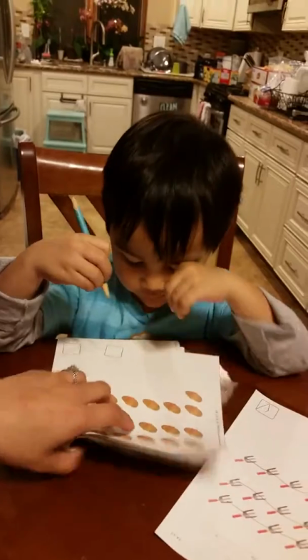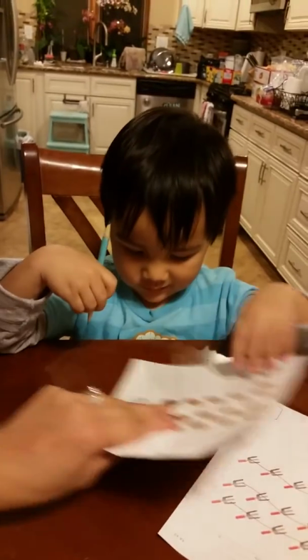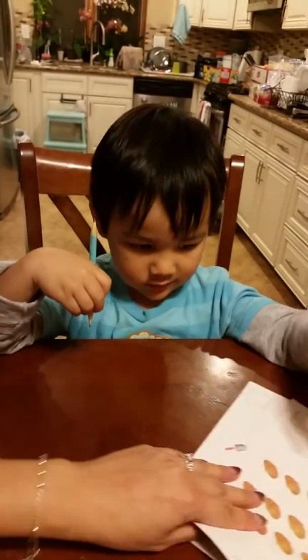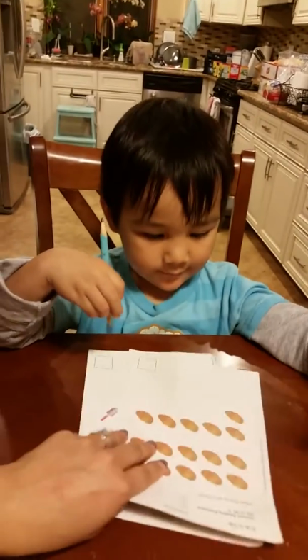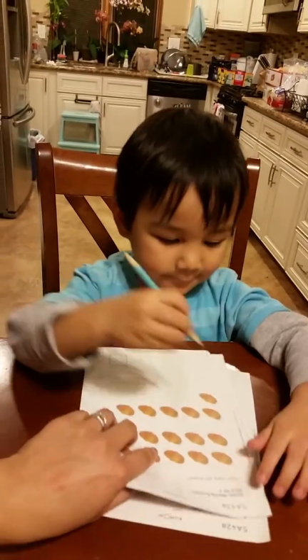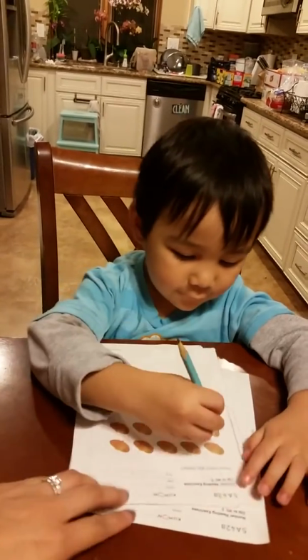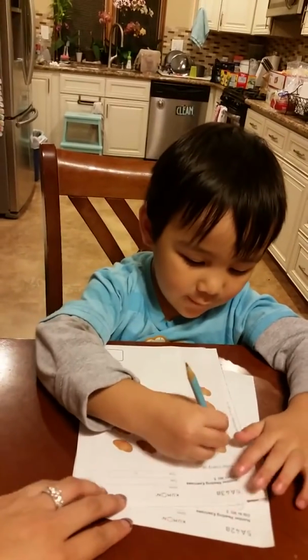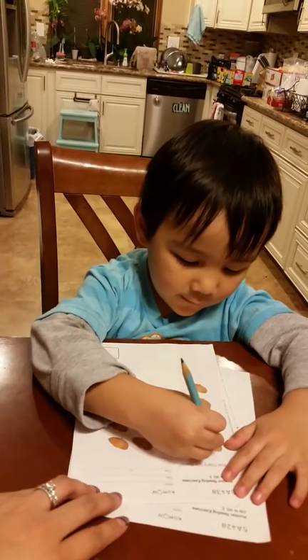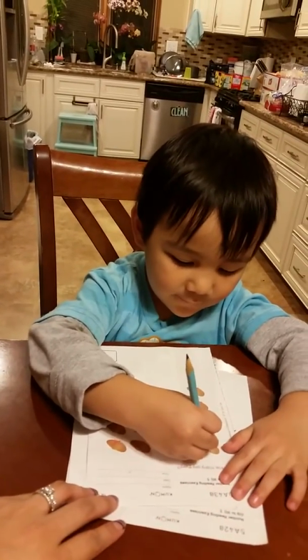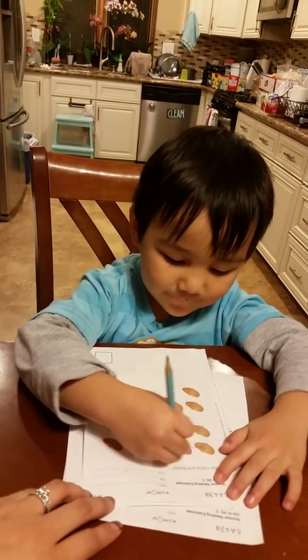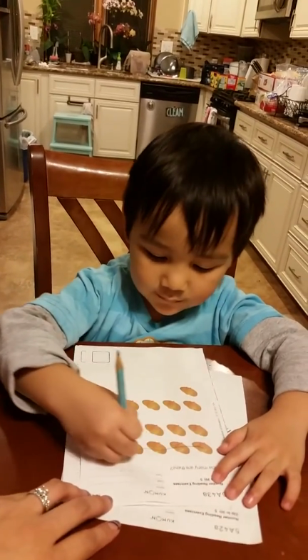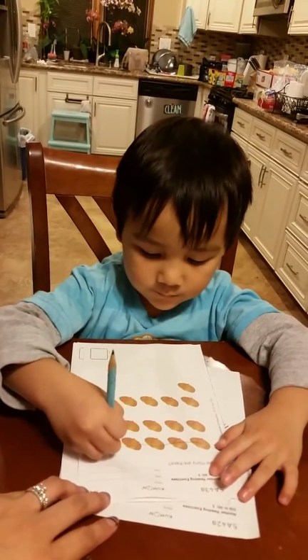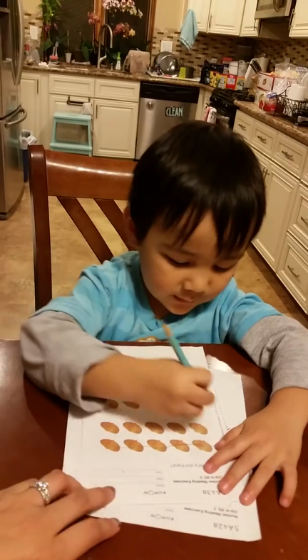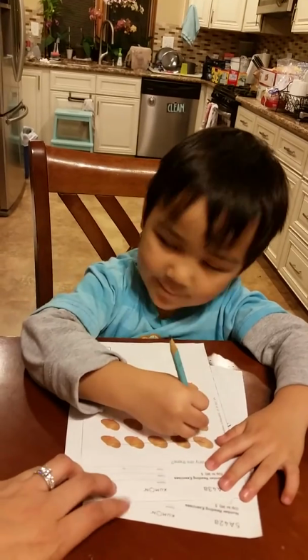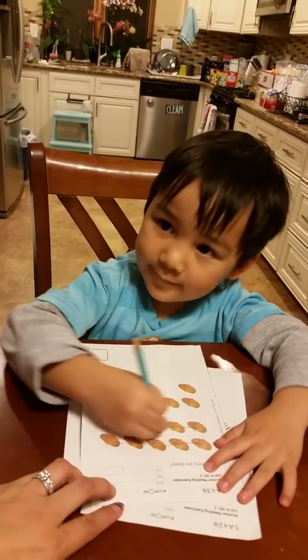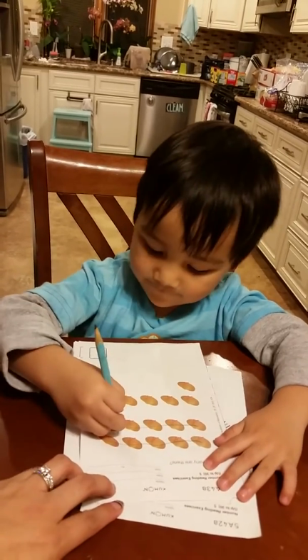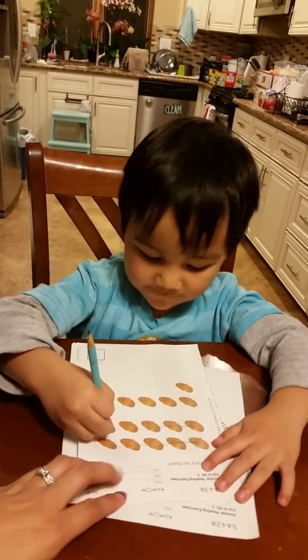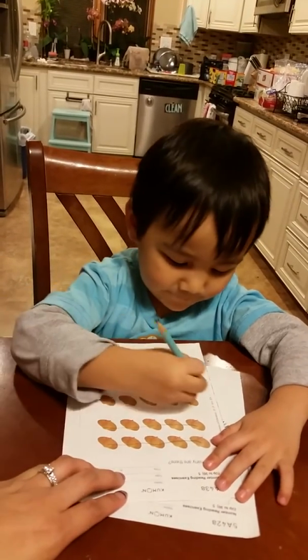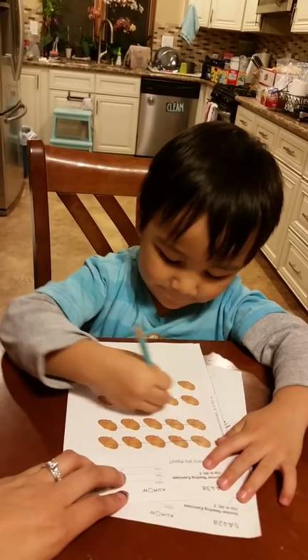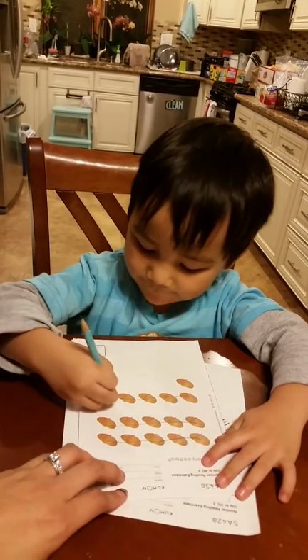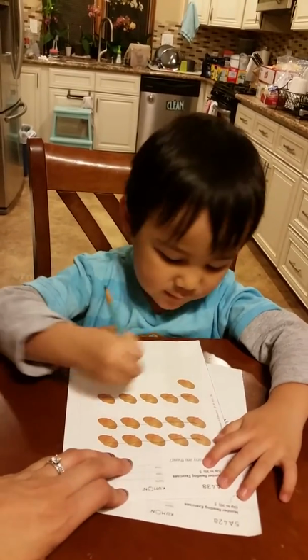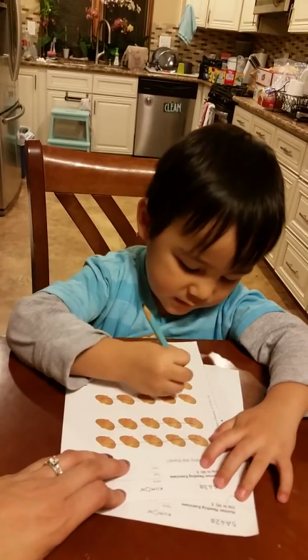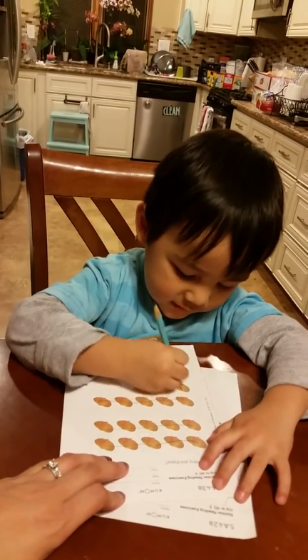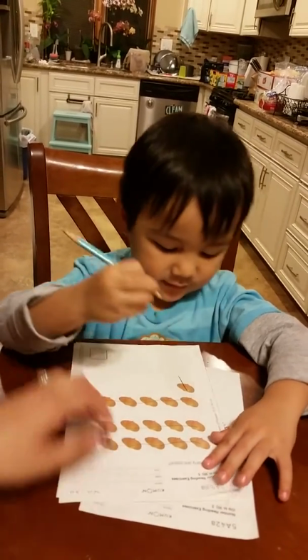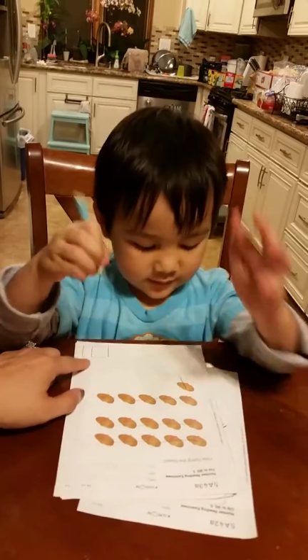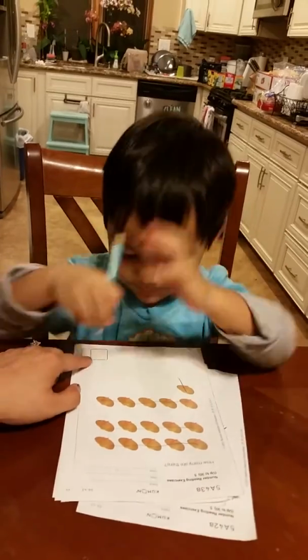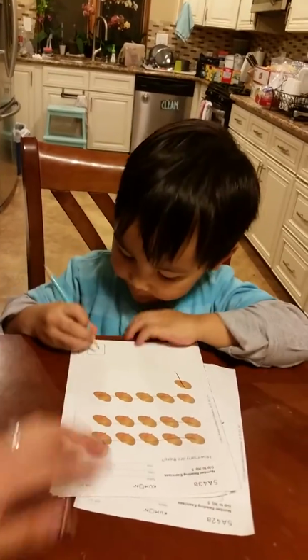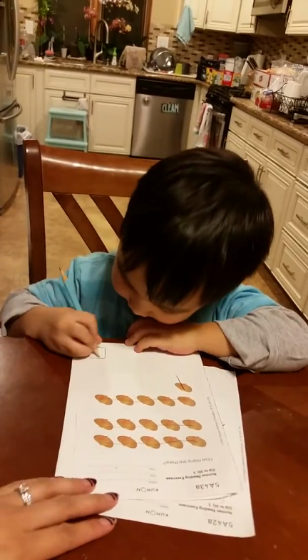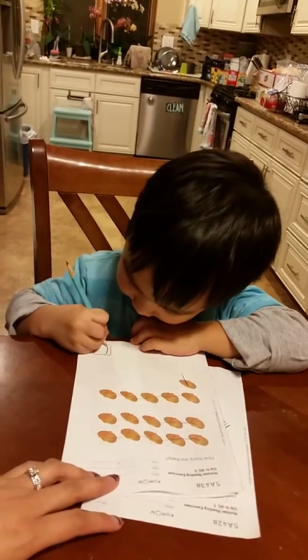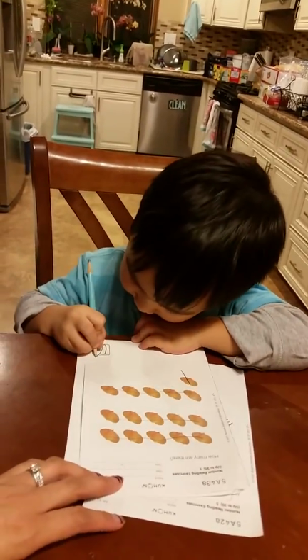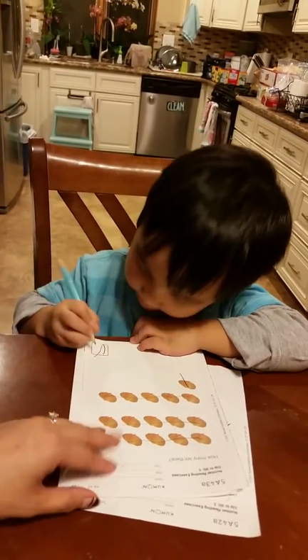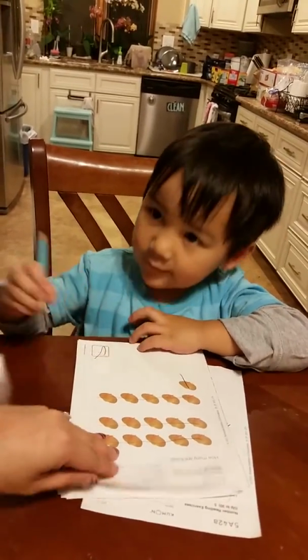Put it underneath. Count this one. 5, 10, 15, 16. Good job. Checkmark your box.